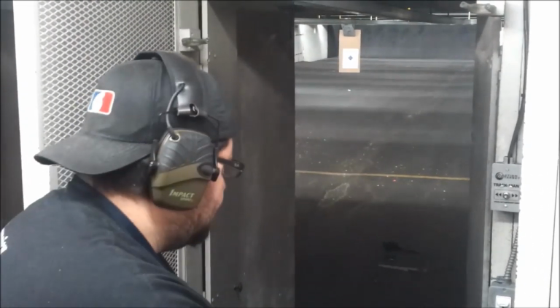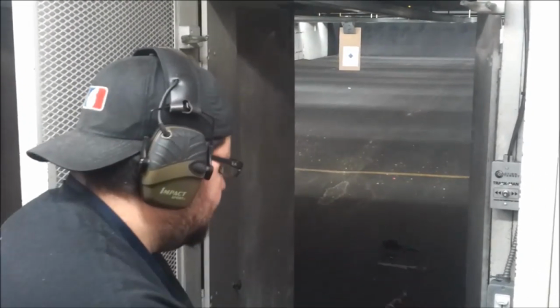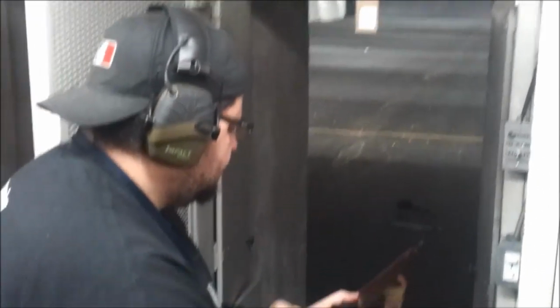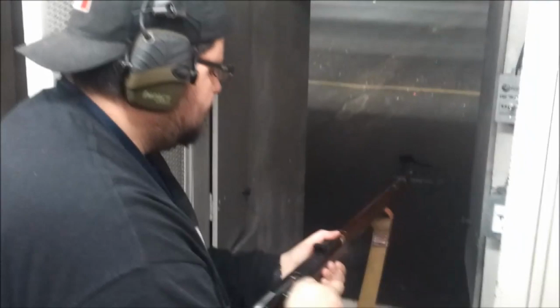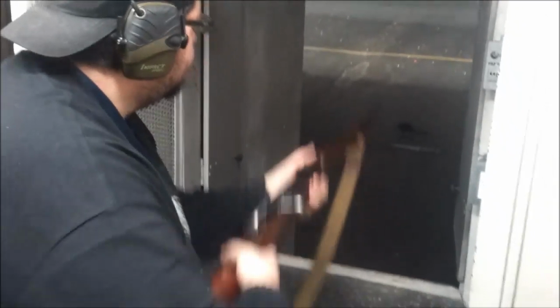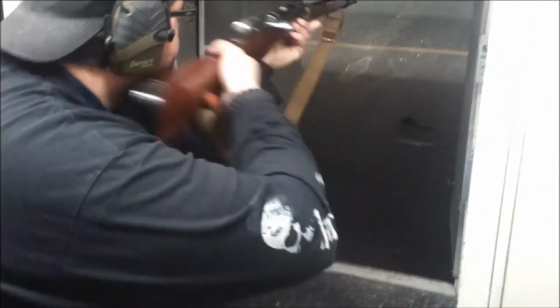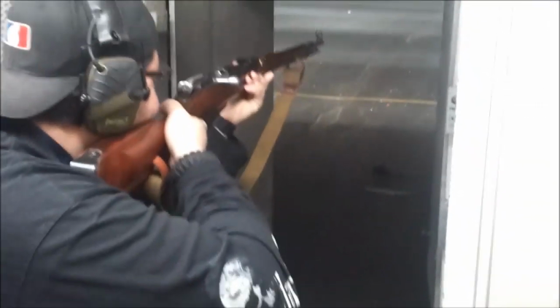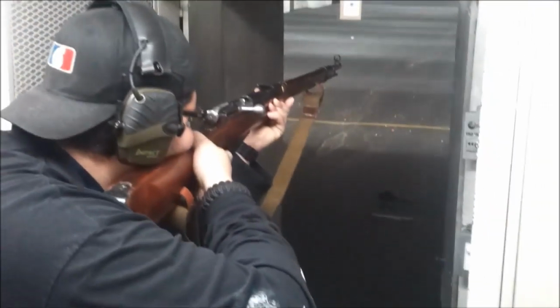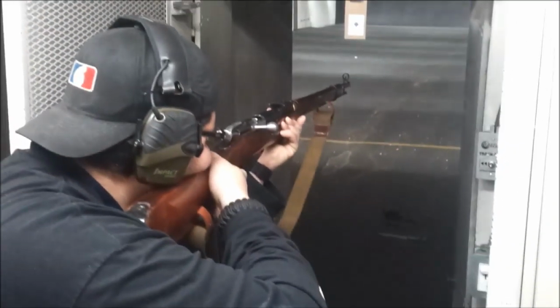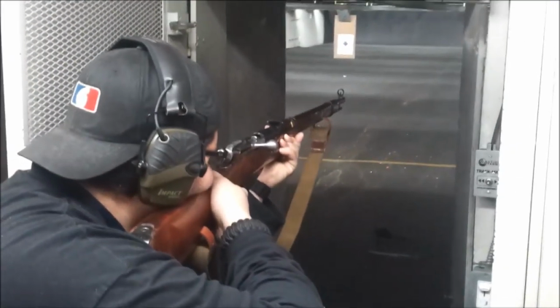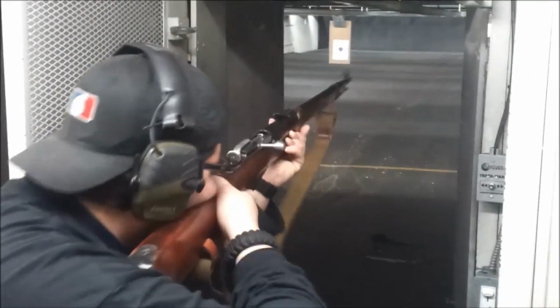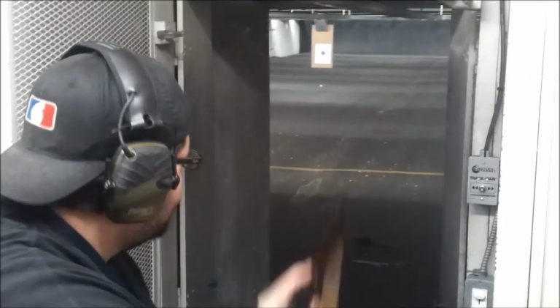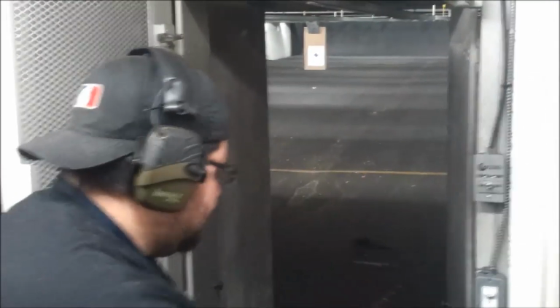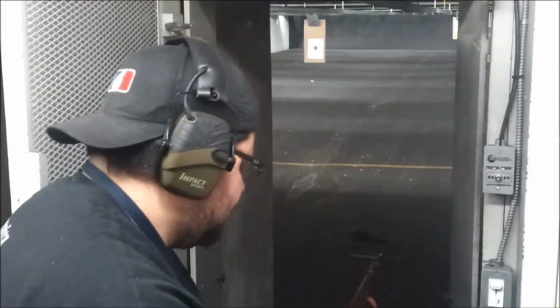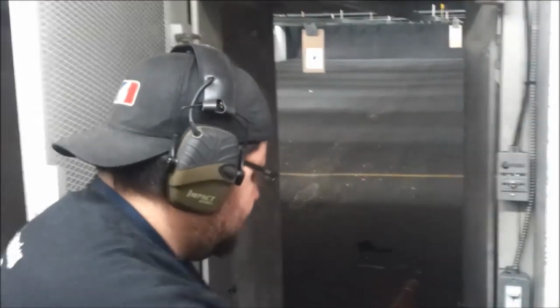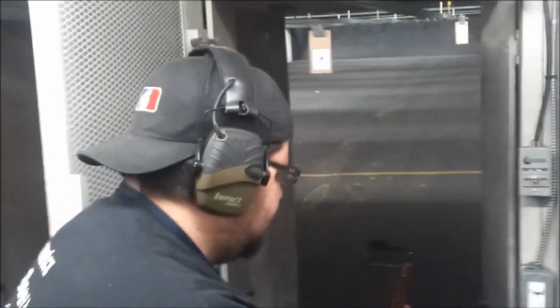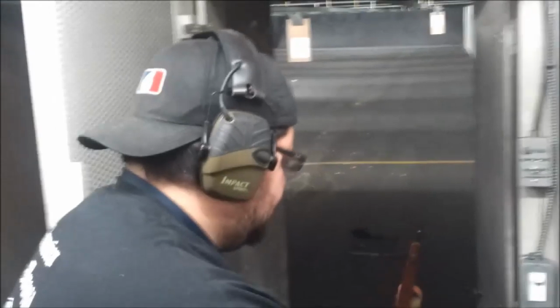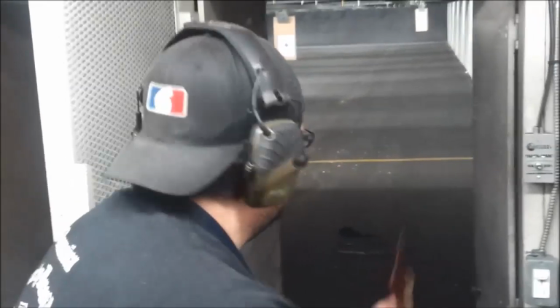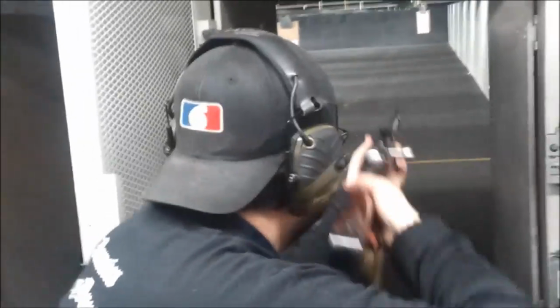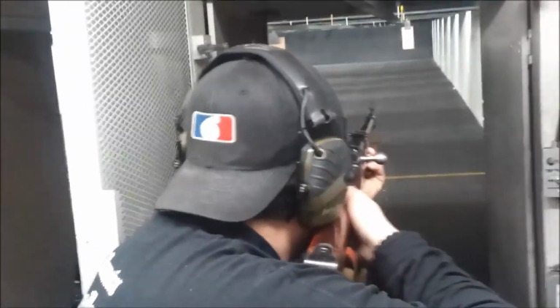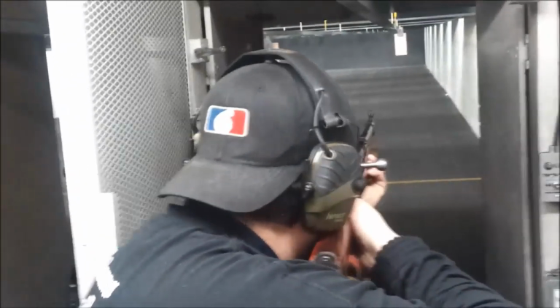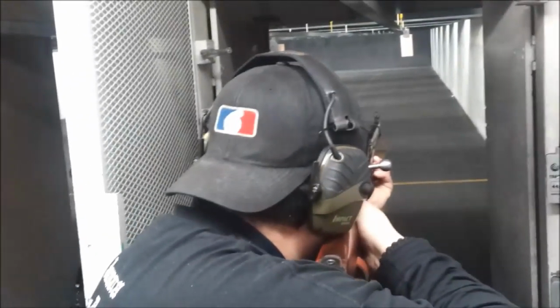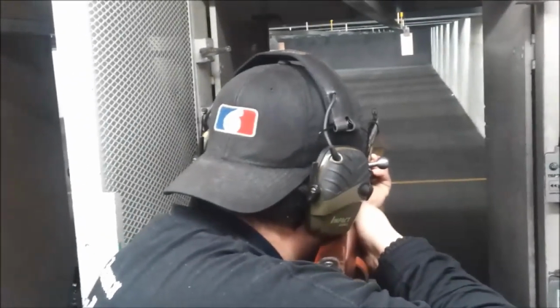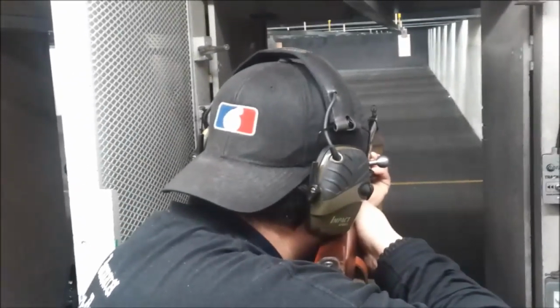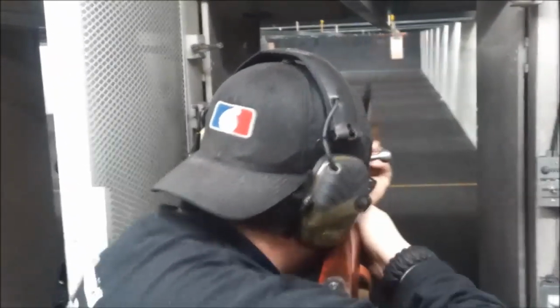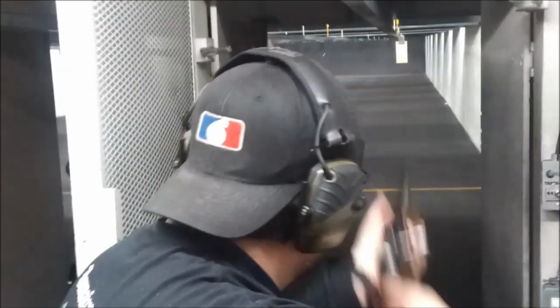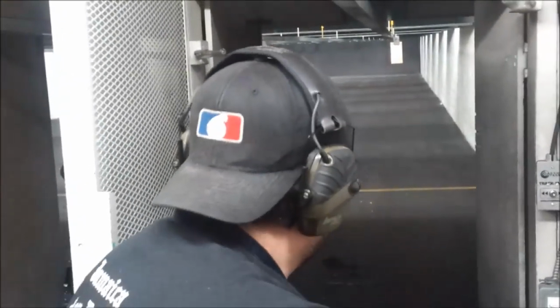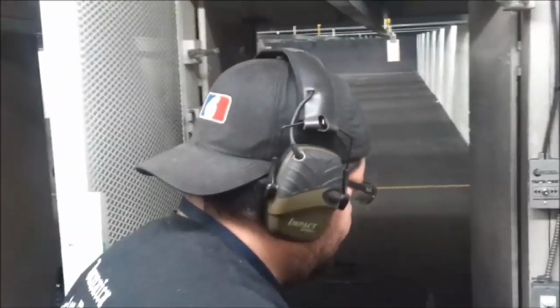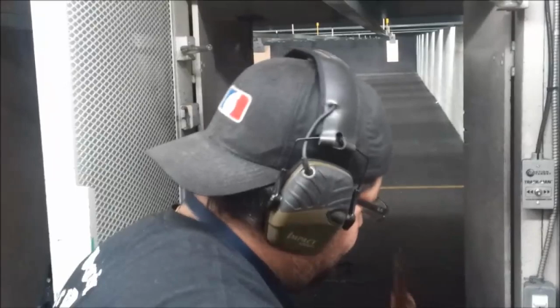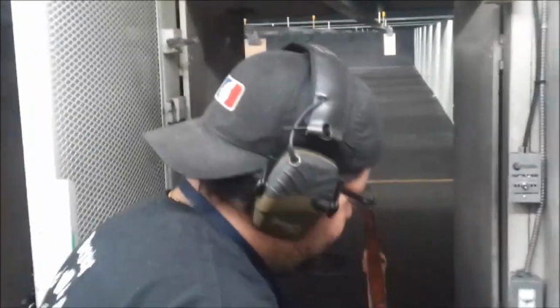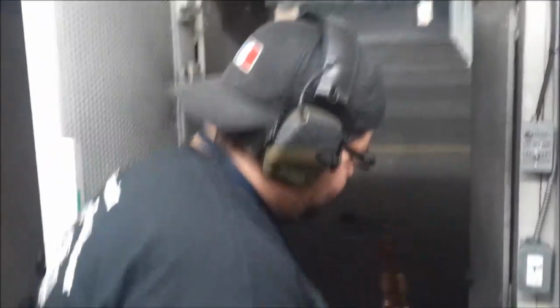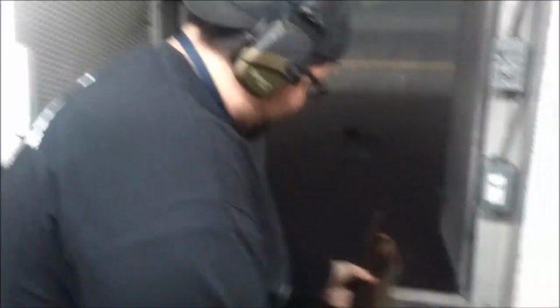Now you're in a tunnel. So now you're in a double action, so I'm not going to do that fight.